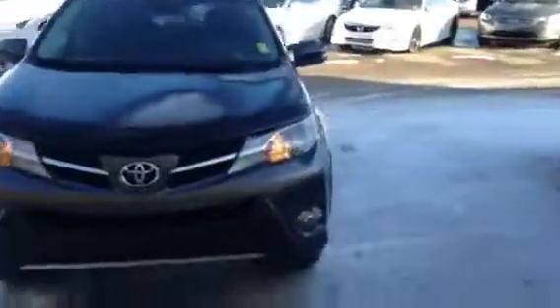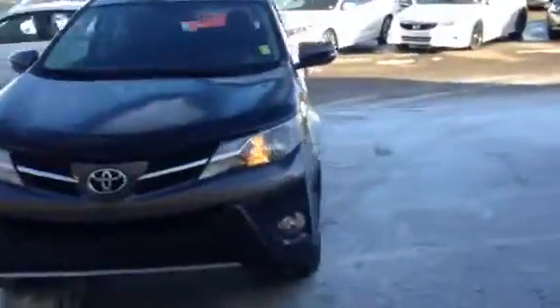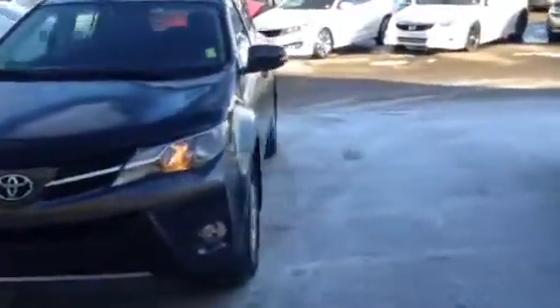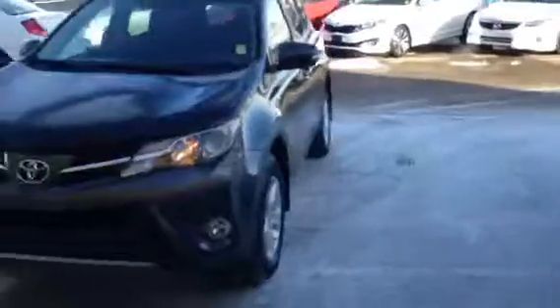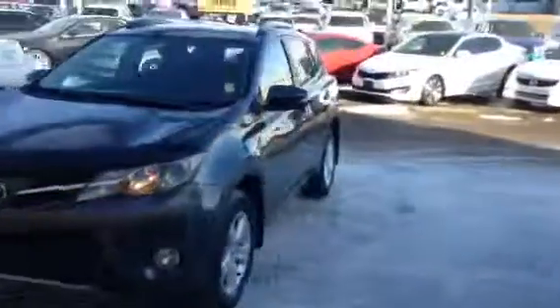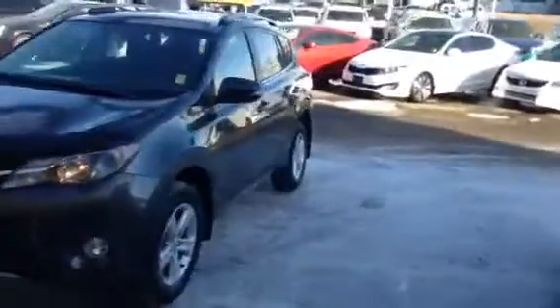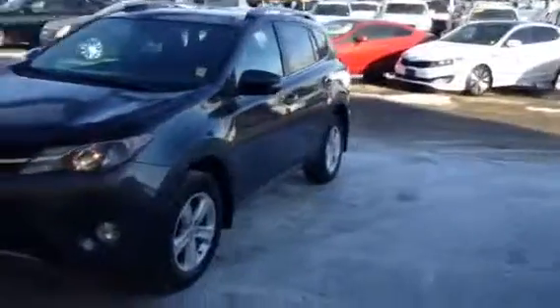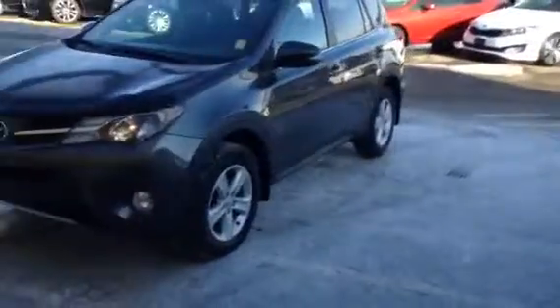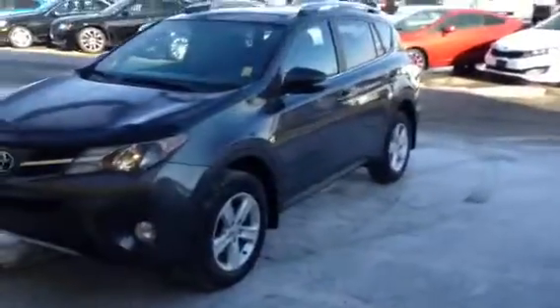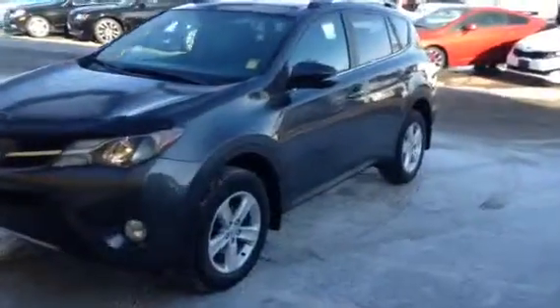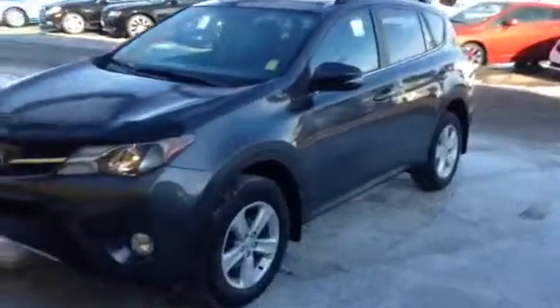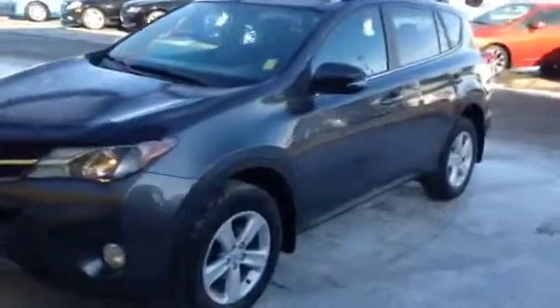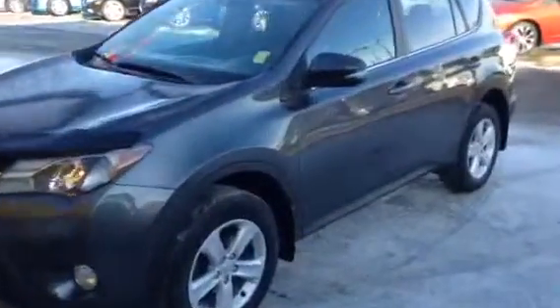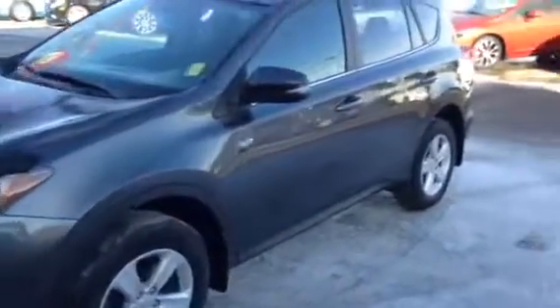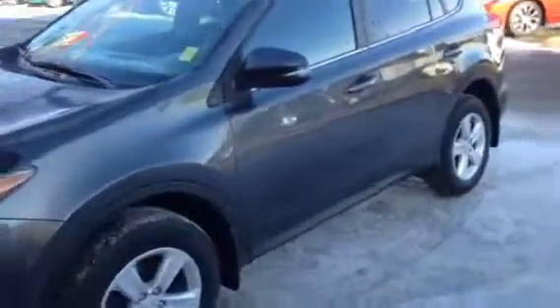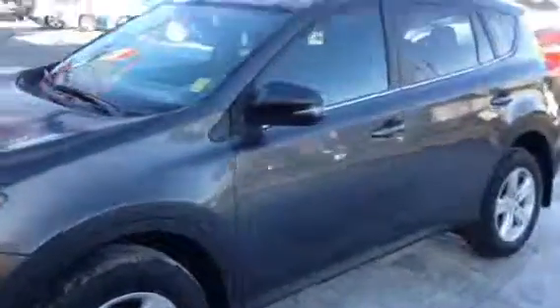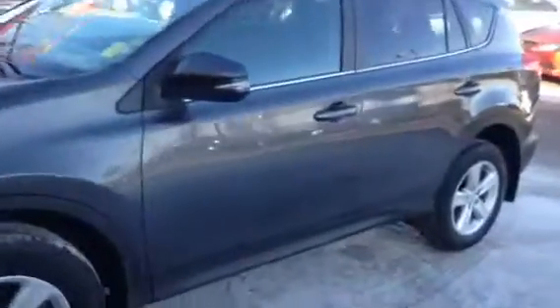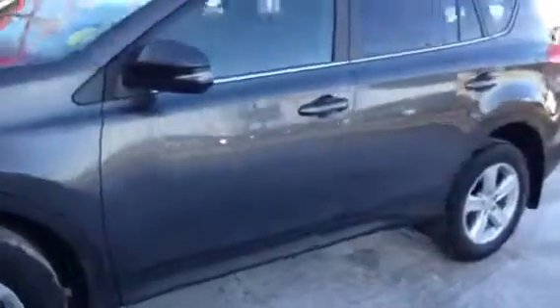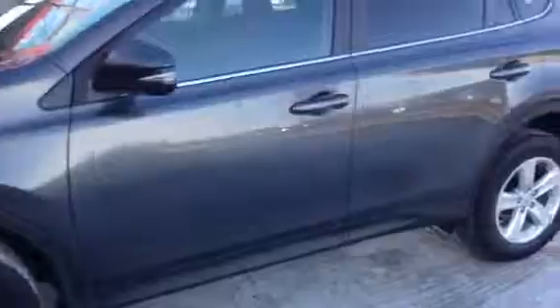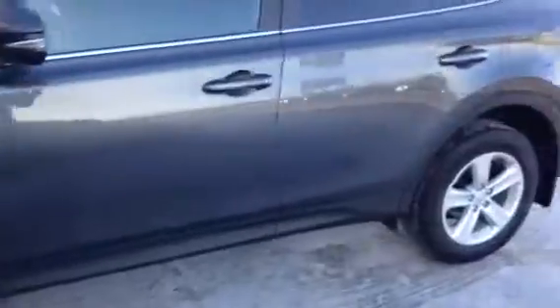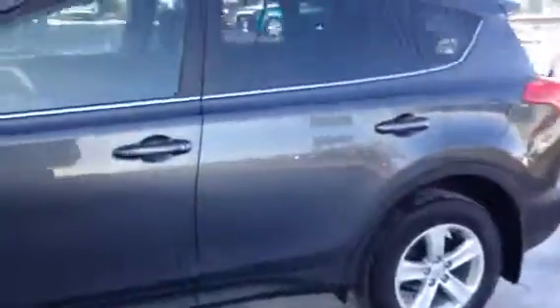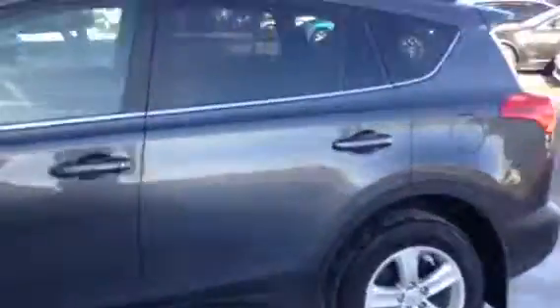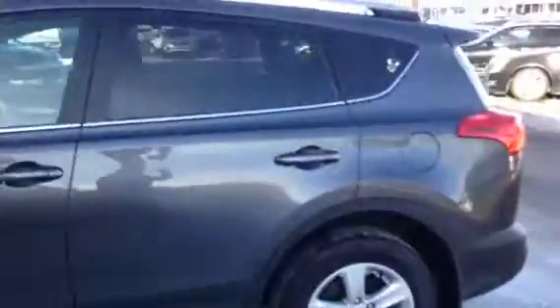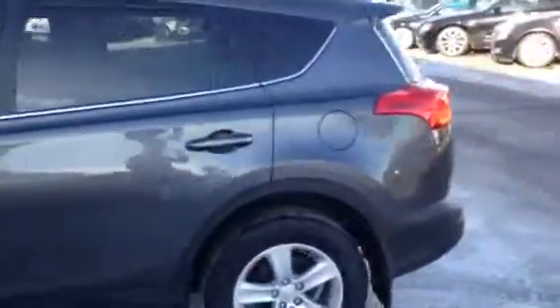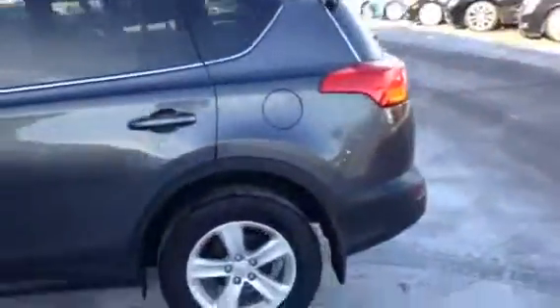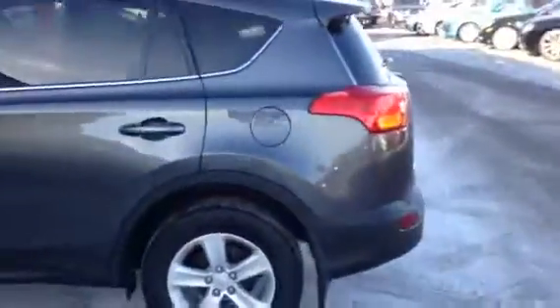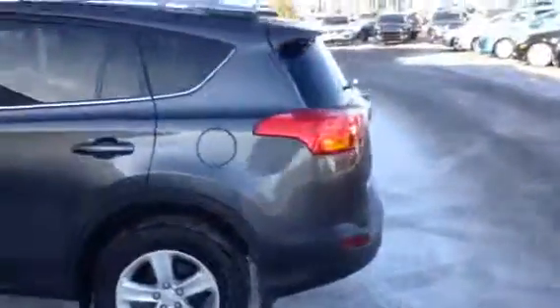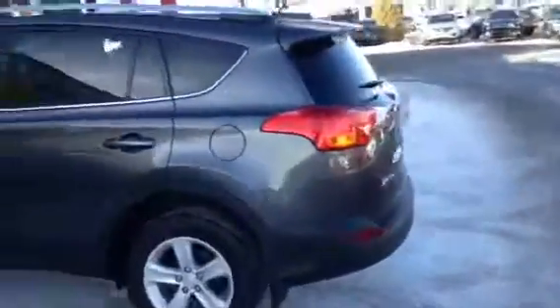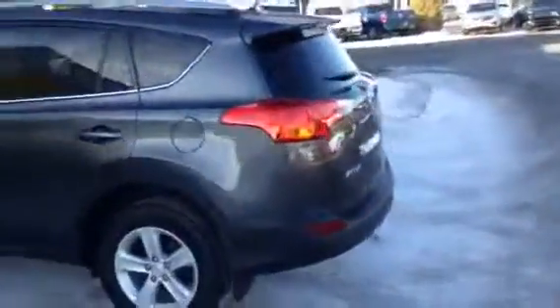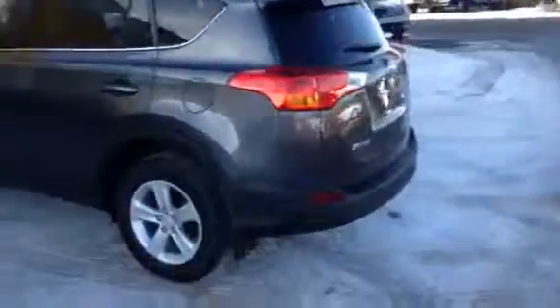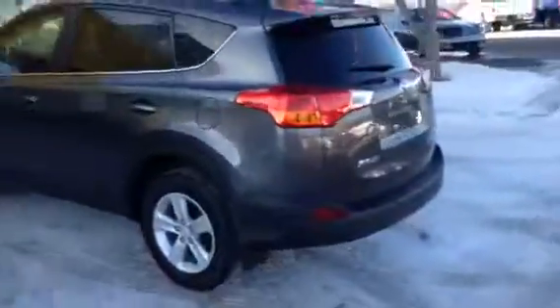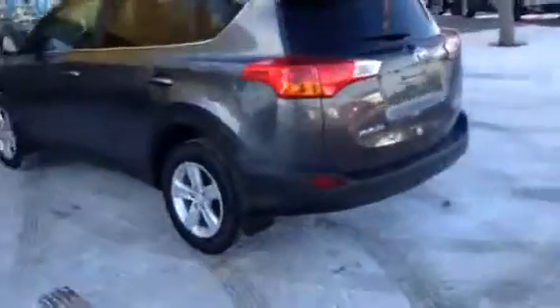Down here at Titan we run all of our vehicles through a full detail center as well as through a full 153-point inspection with our journeyman technicians. That way they look great and run great for you.